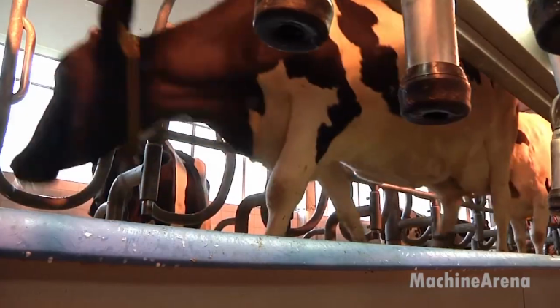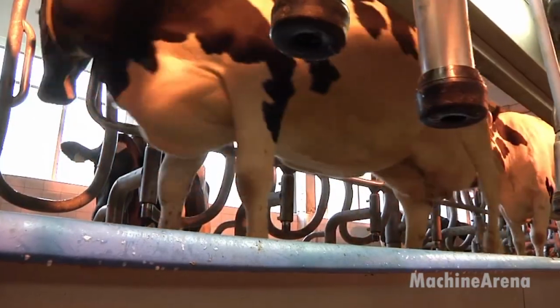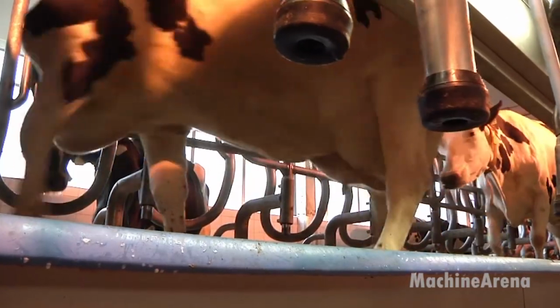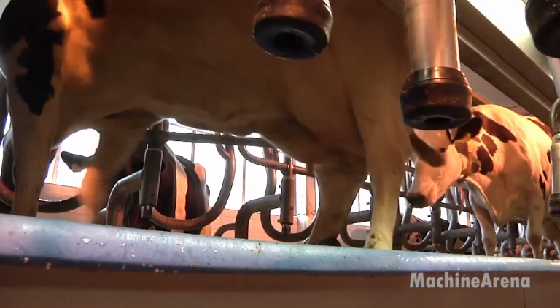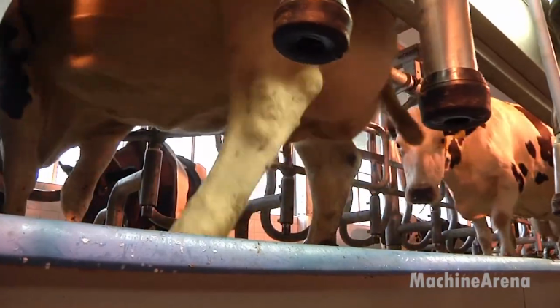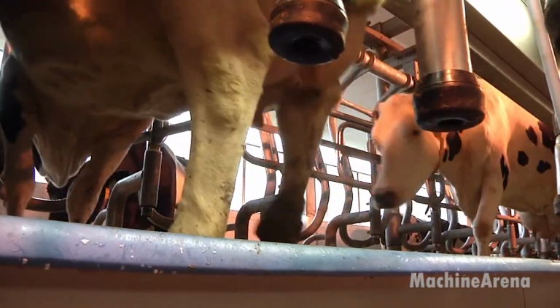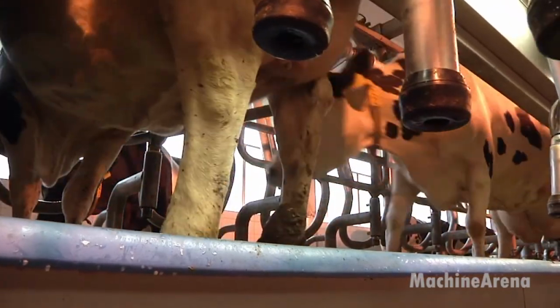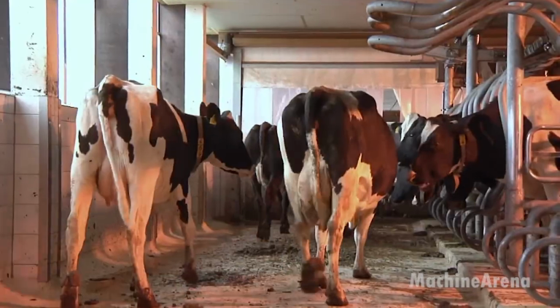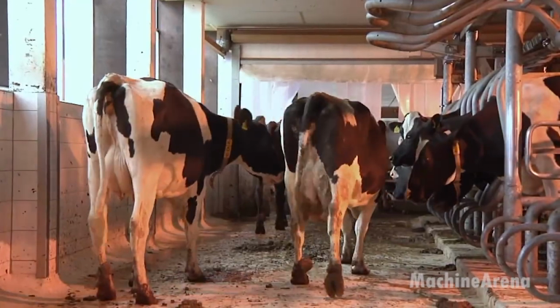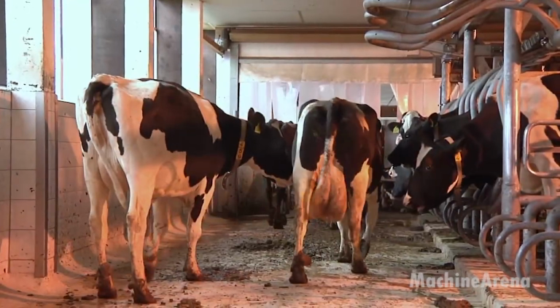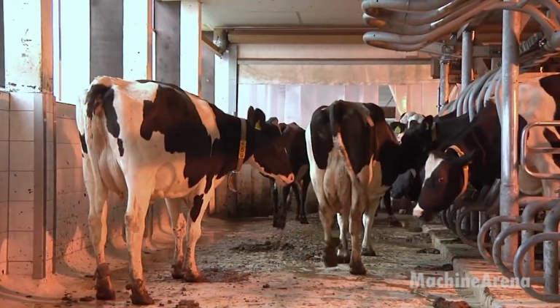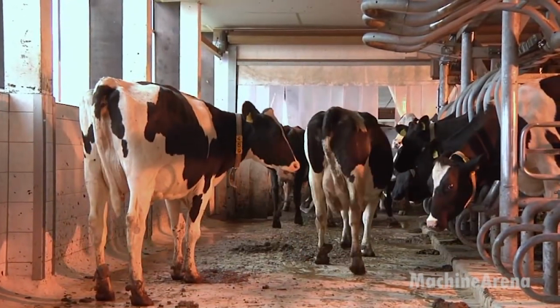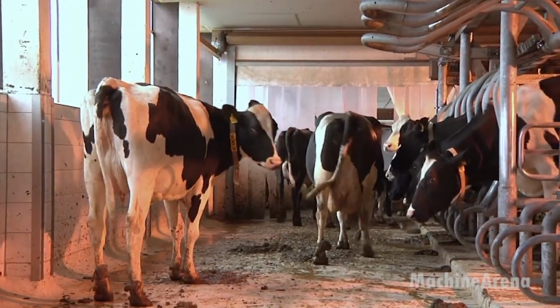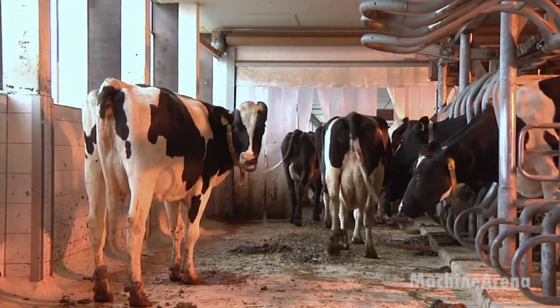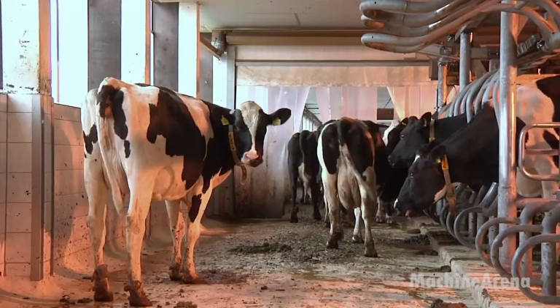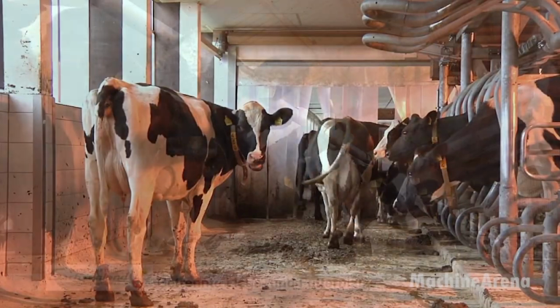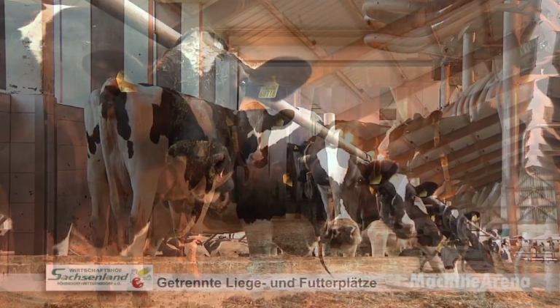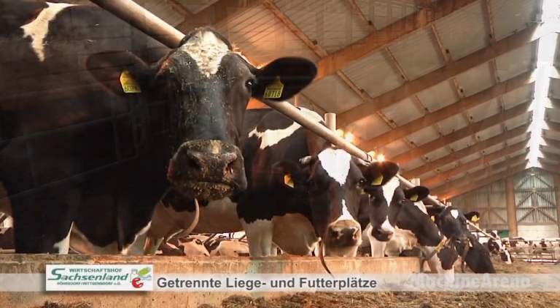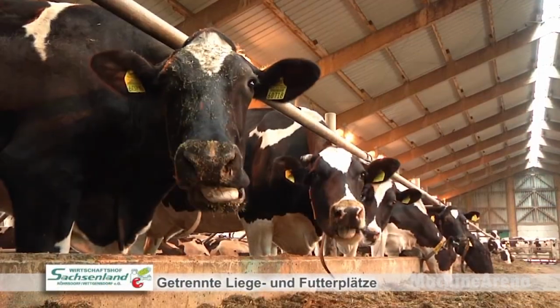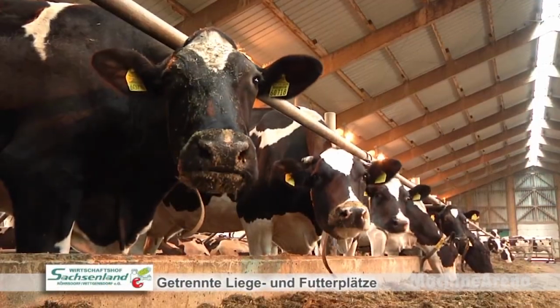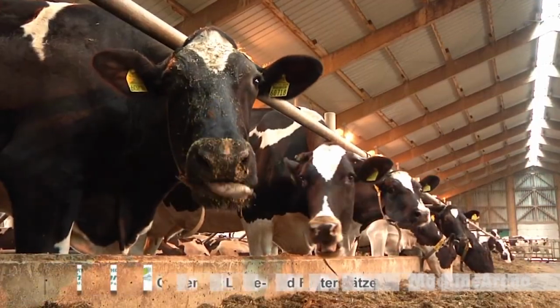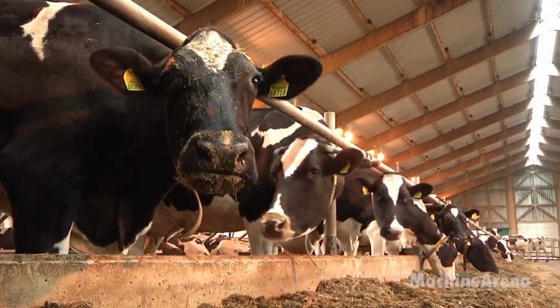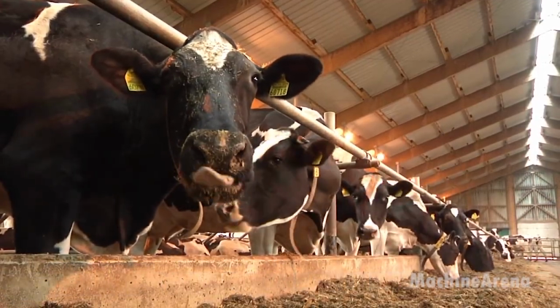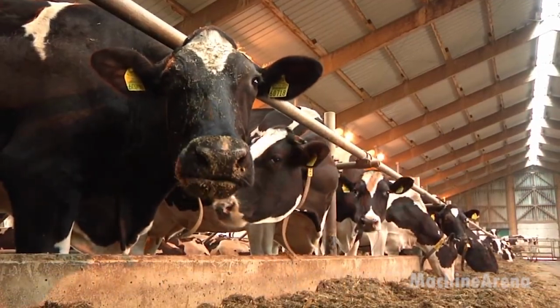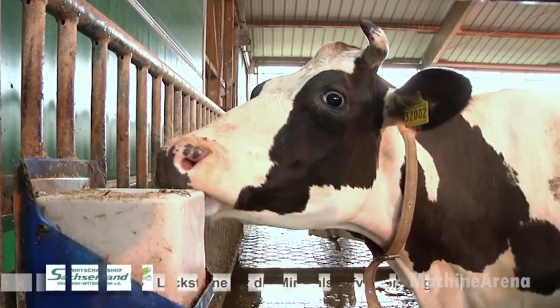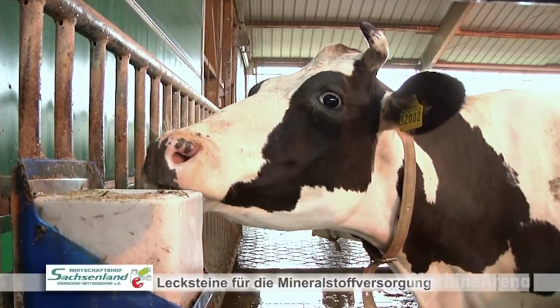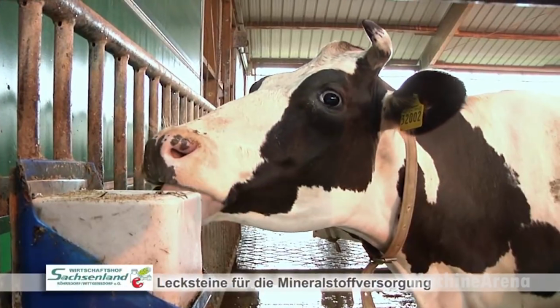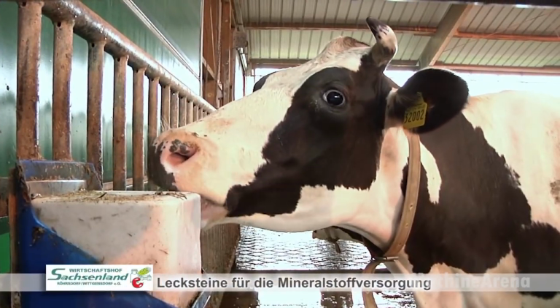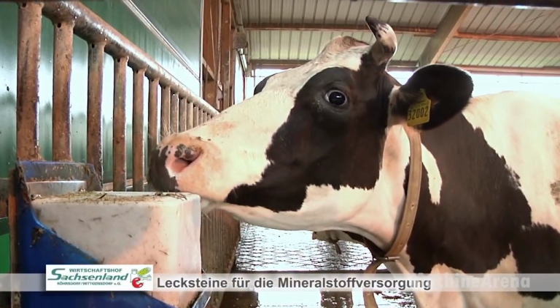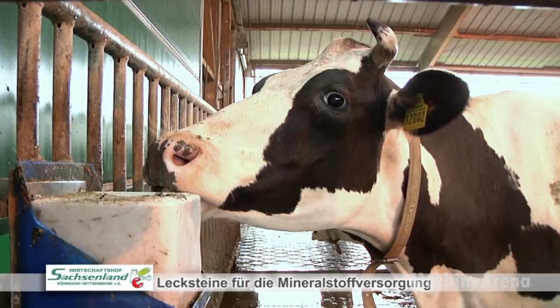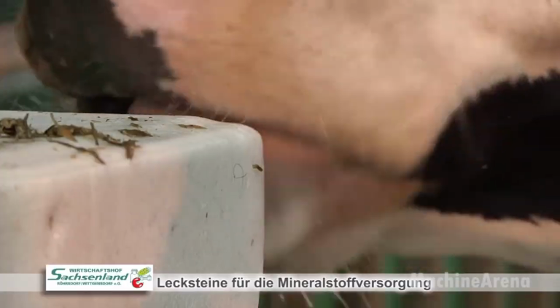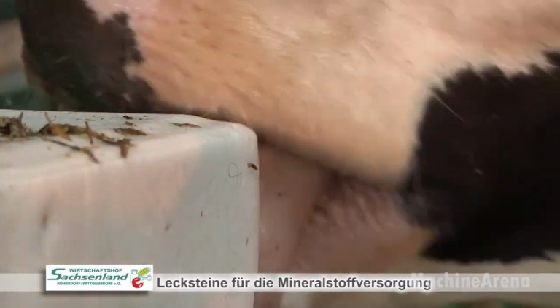The result is a calm, clean, and efficient operation, where every cow lives in comfort, every worker knows their role, and every drop of milk reflects the harmony between technology and care.